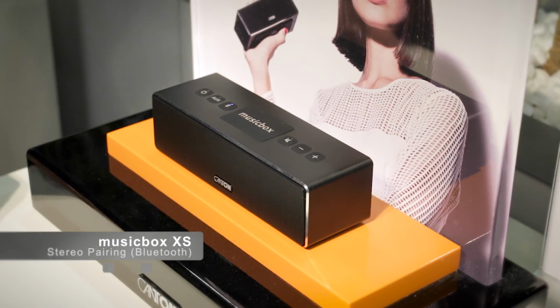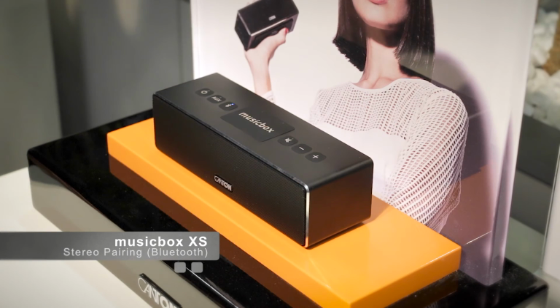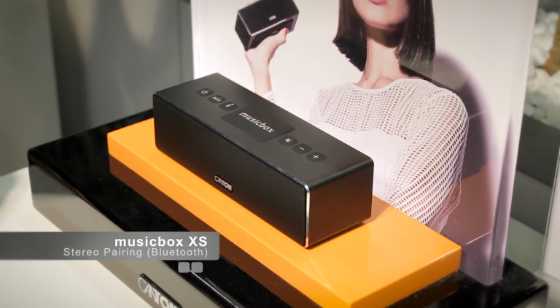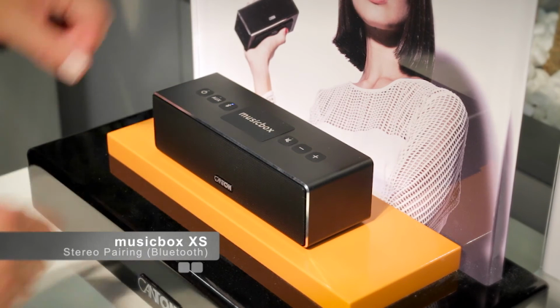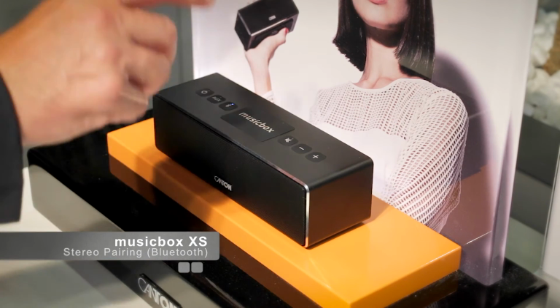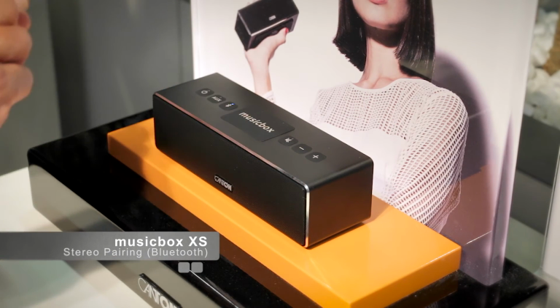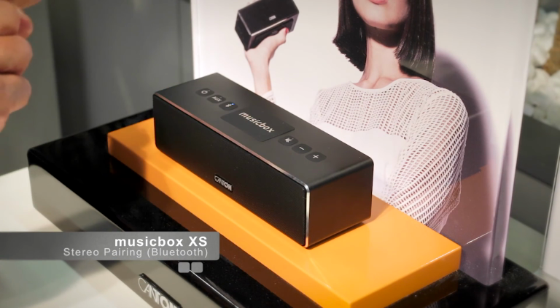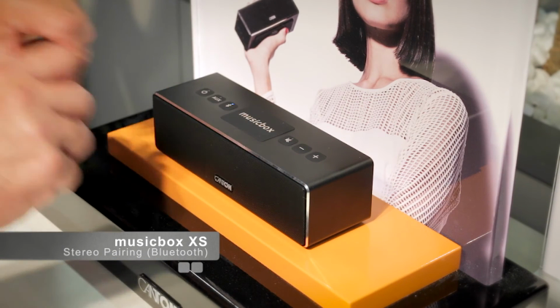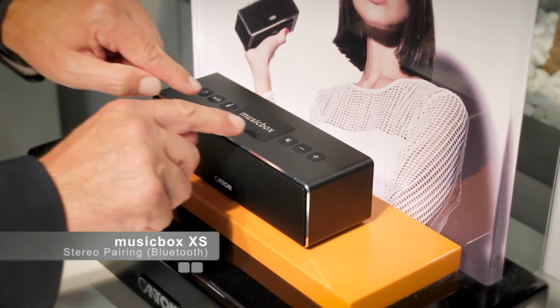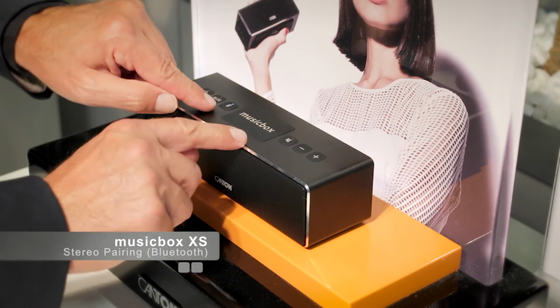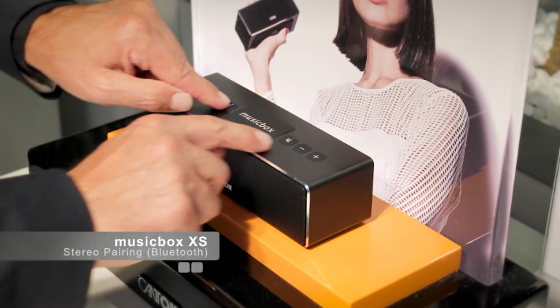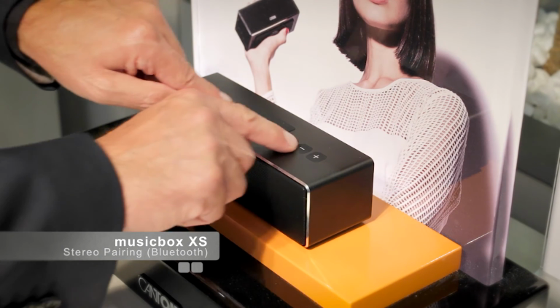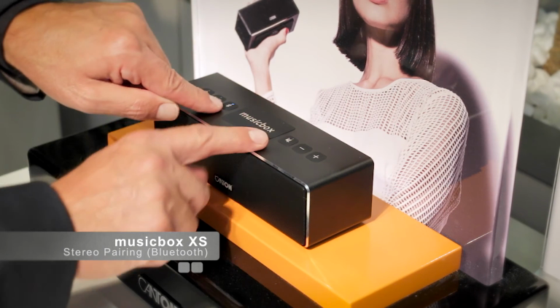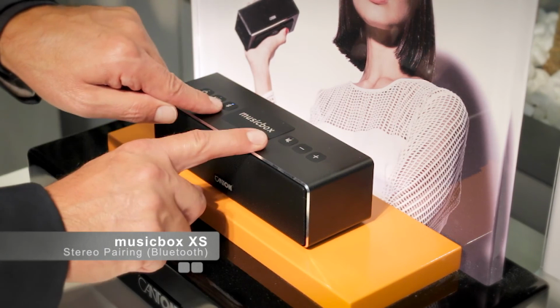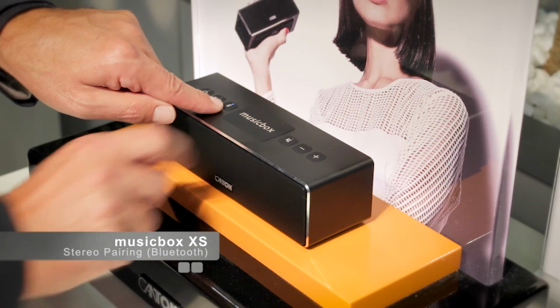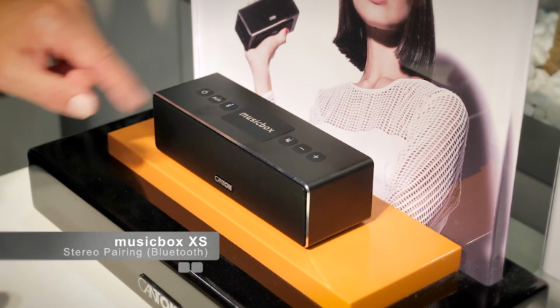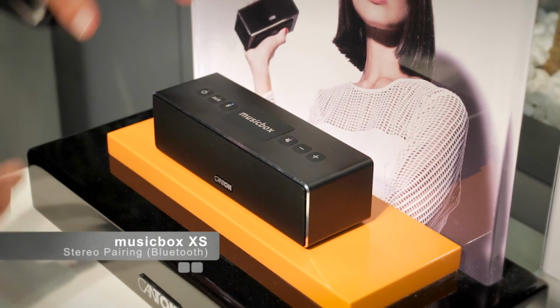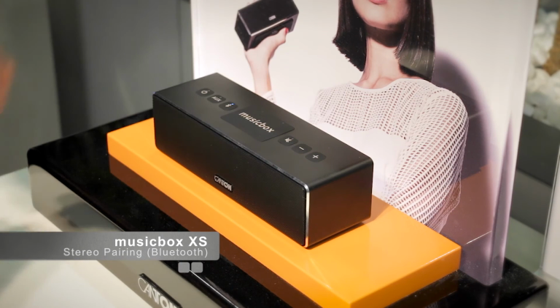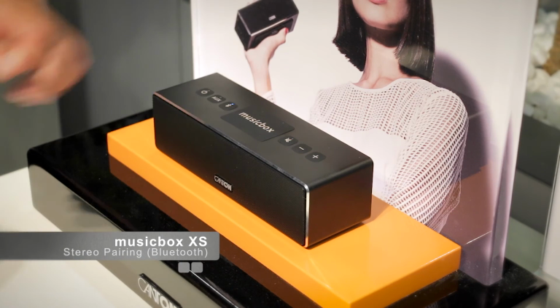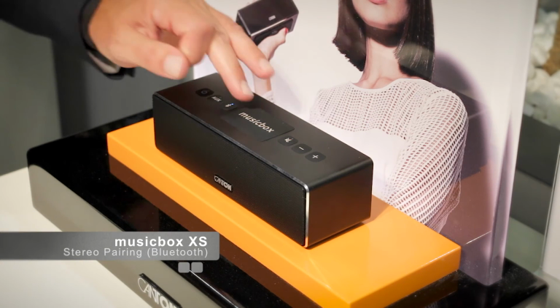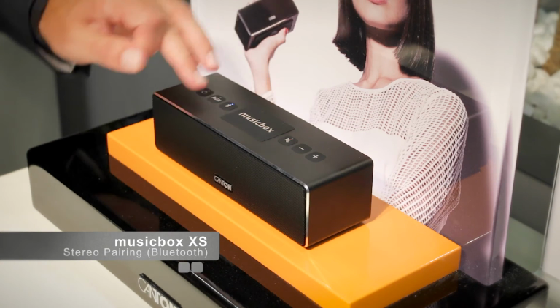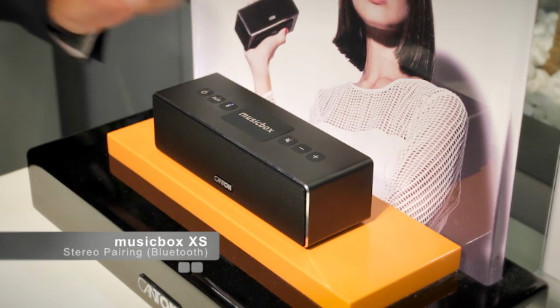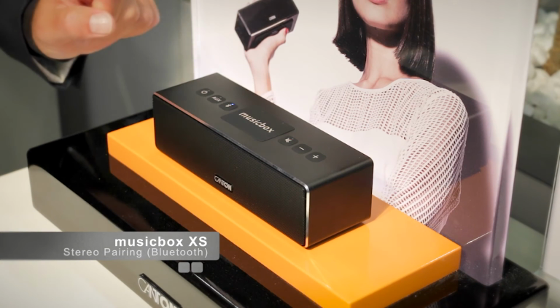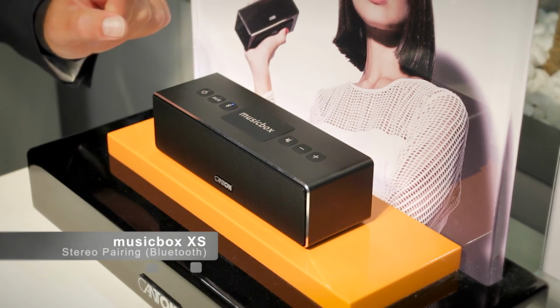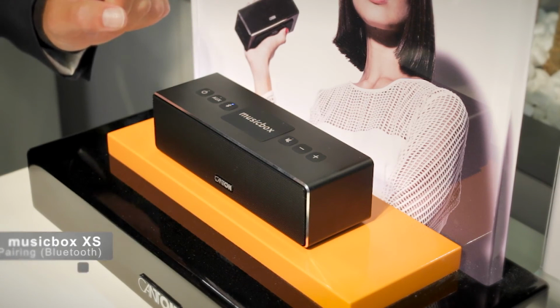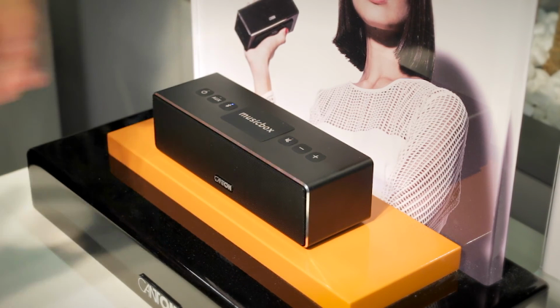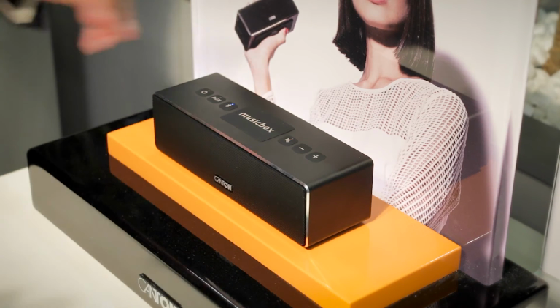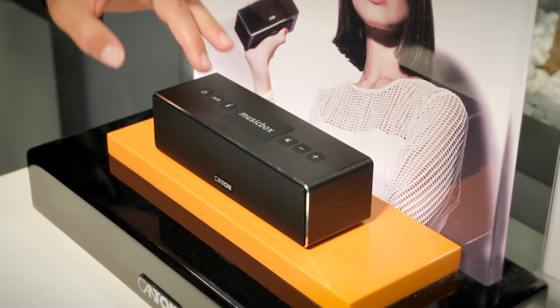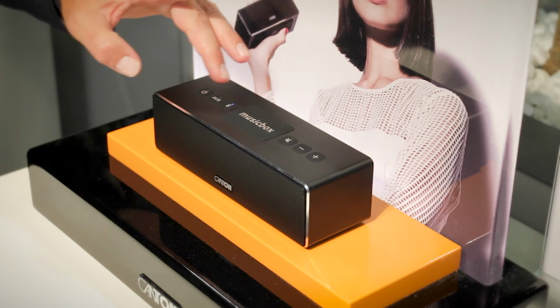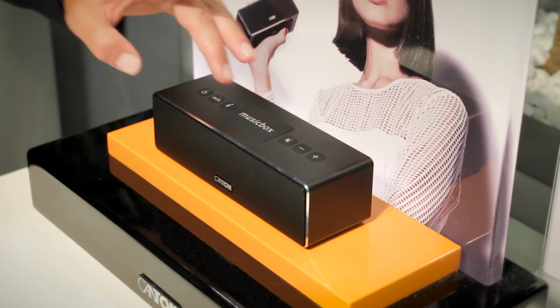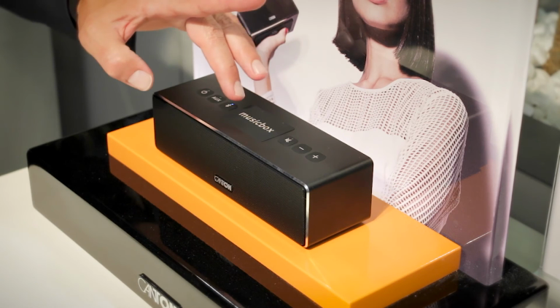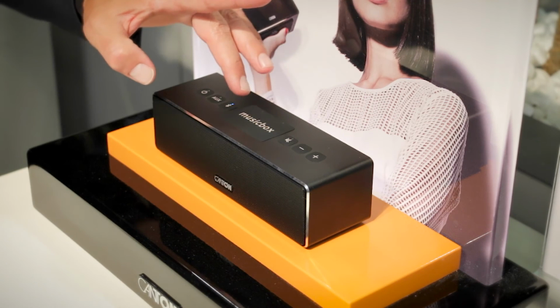Coupling two MusicBoxes is really easy. You simply press the Bluetooth button together with the volume up on one speaker, and the Bluetooth button together with the volume down on the other speaker, and the pairing process starts.